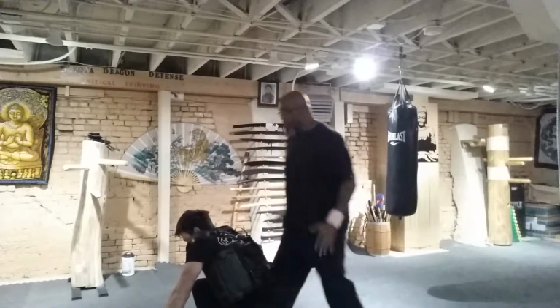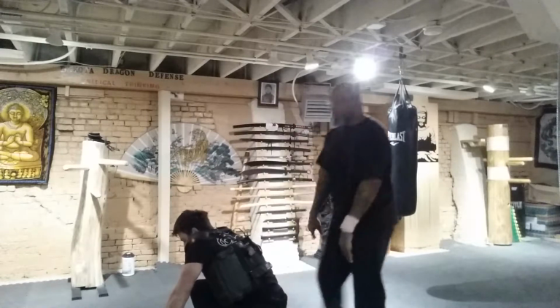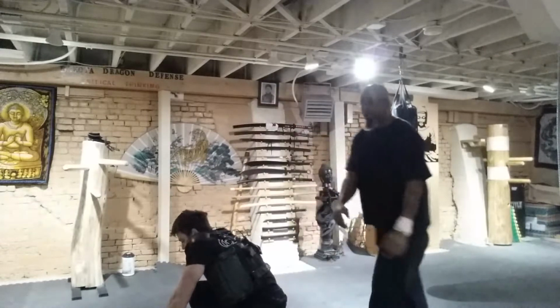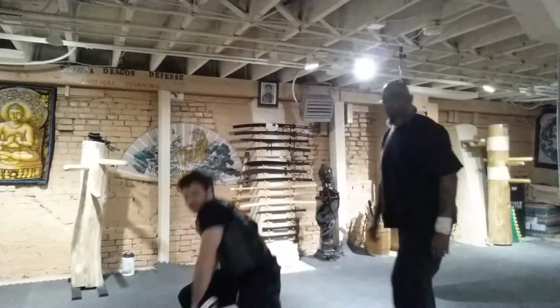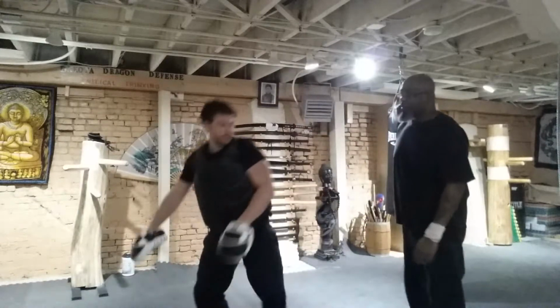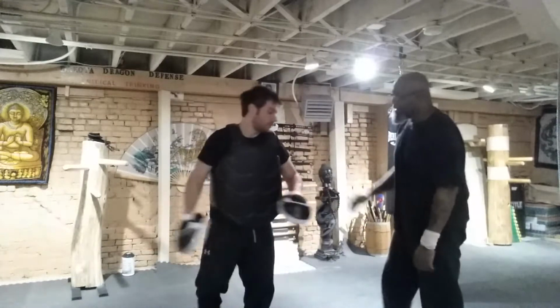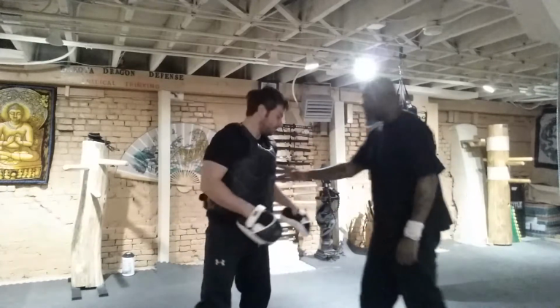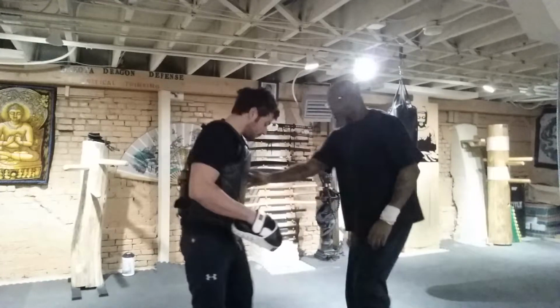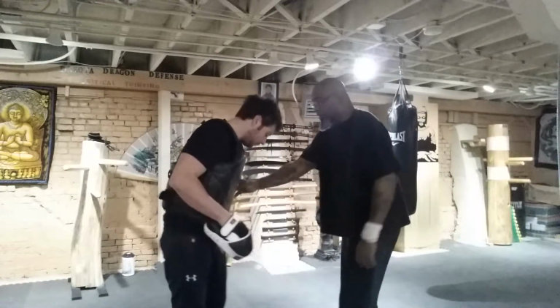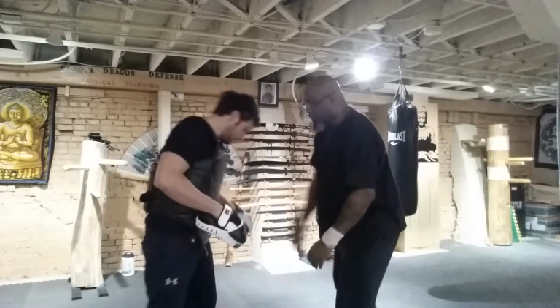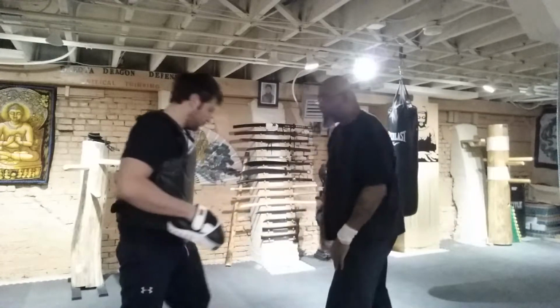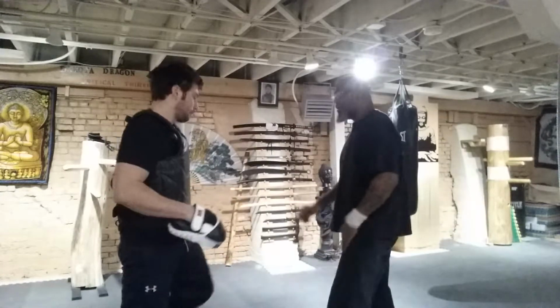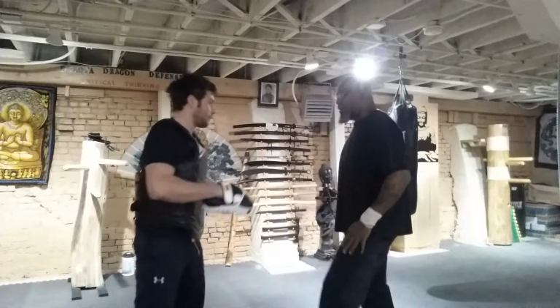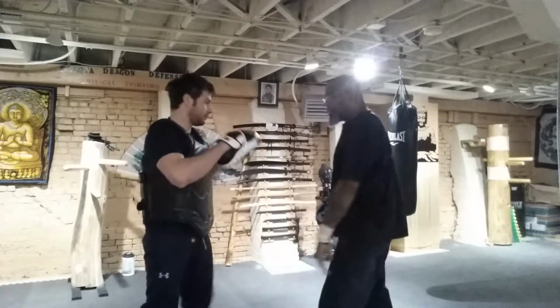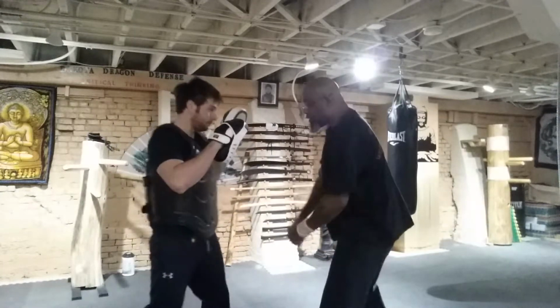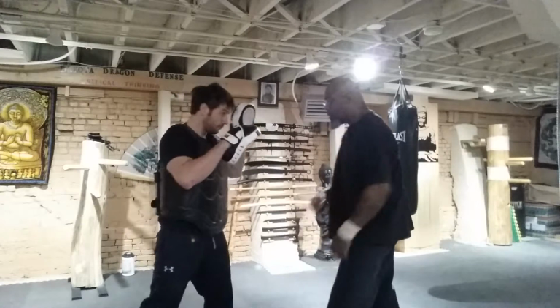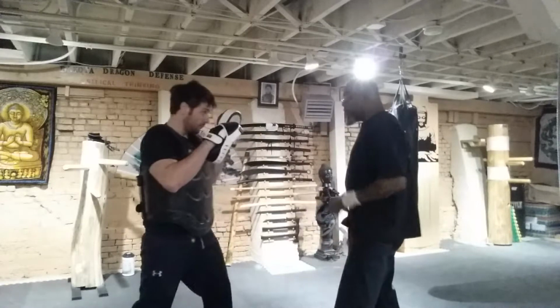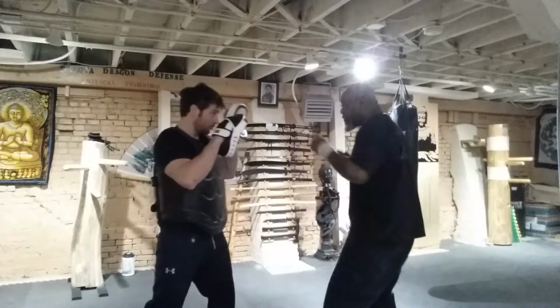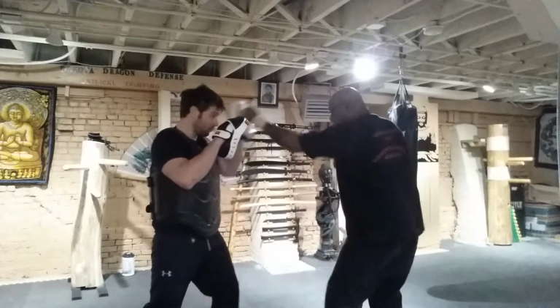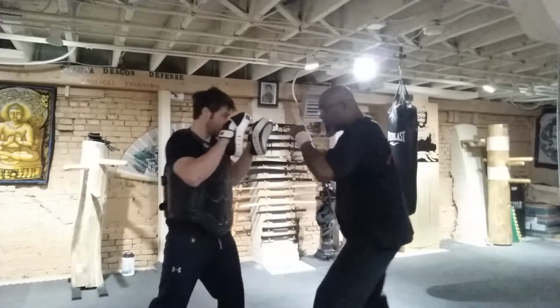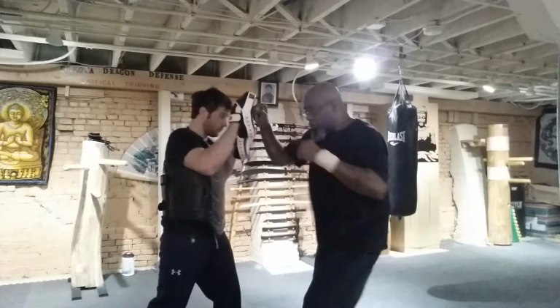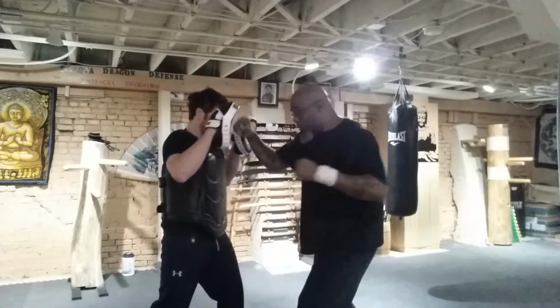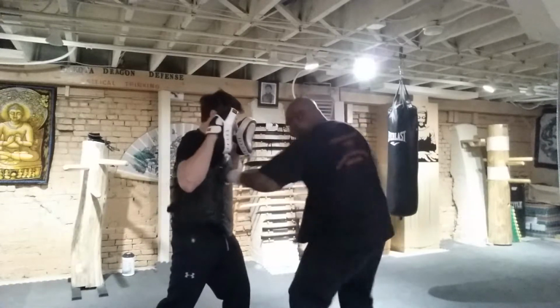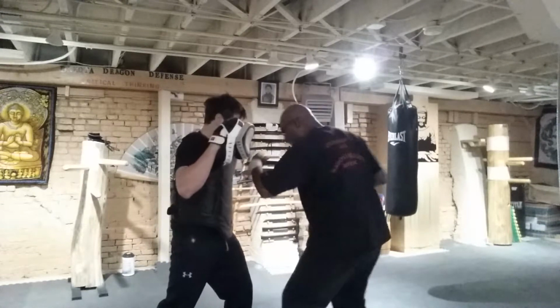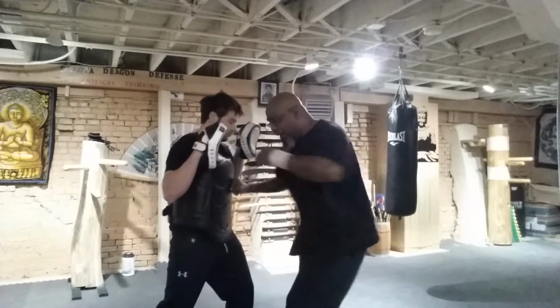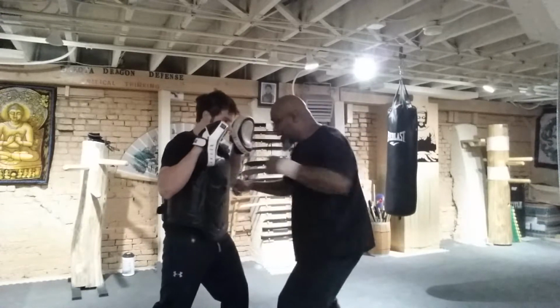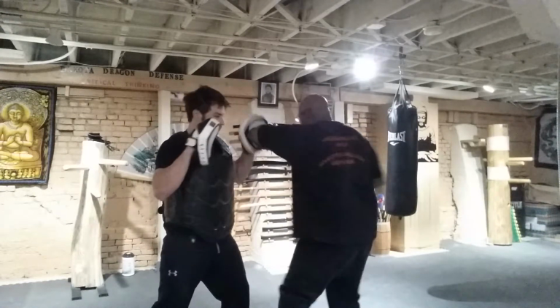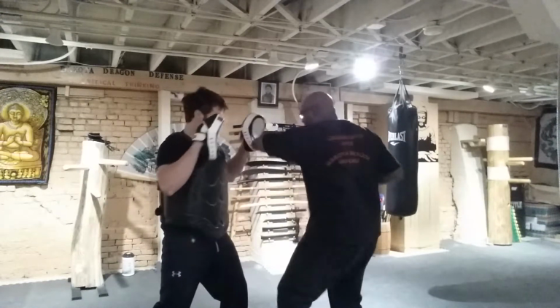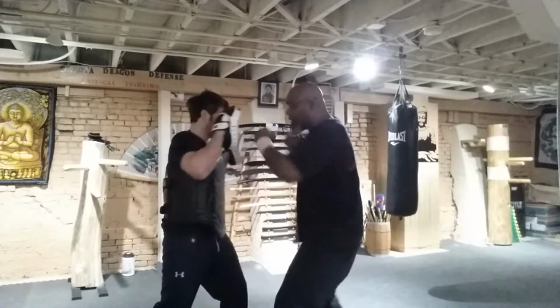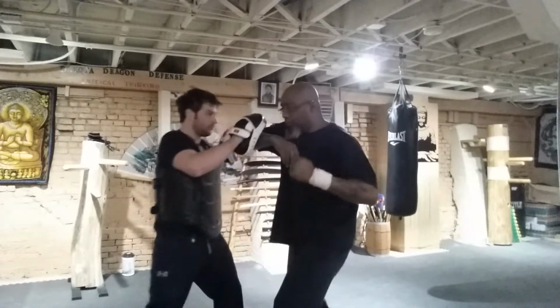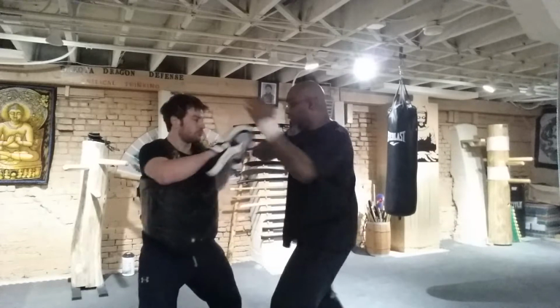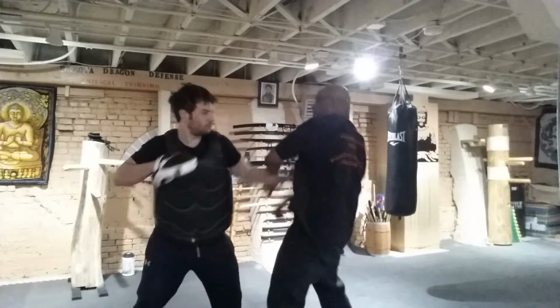how do you get to the next level? How do you get to the lock? How do you get to hold? How do you get to motion within the body and through the center of it?